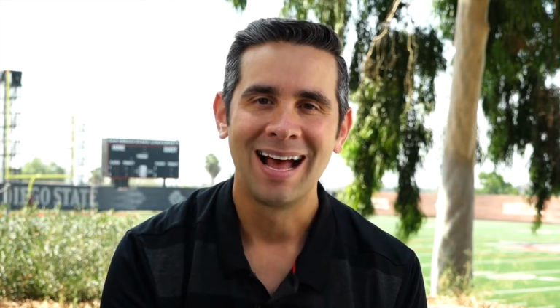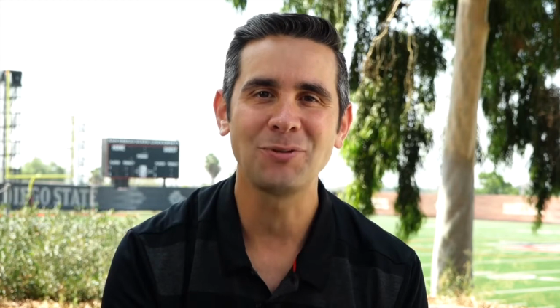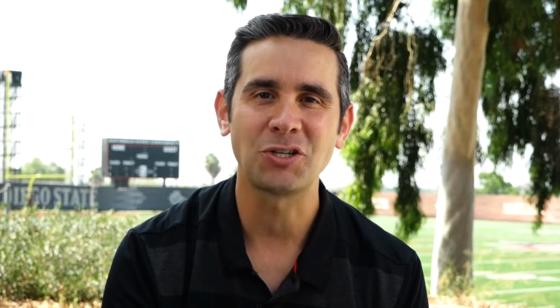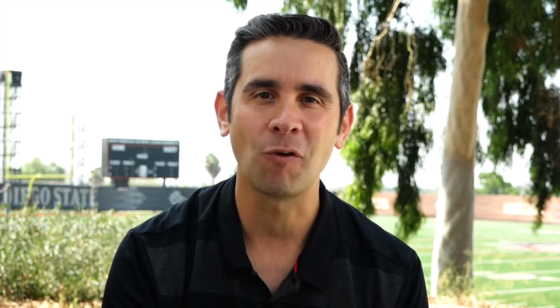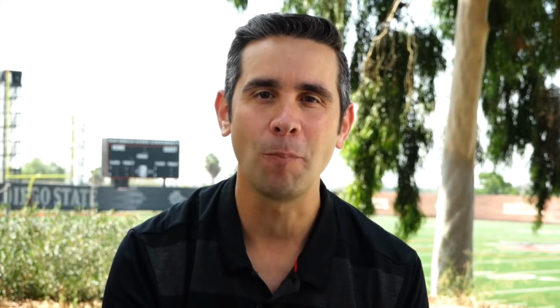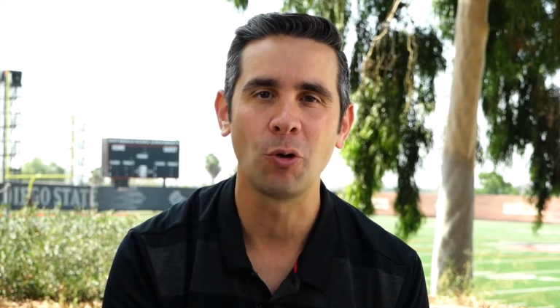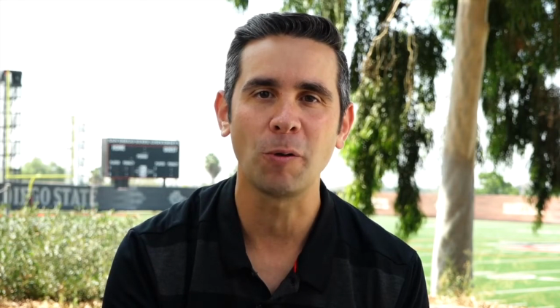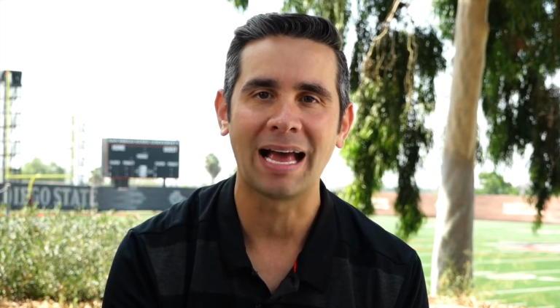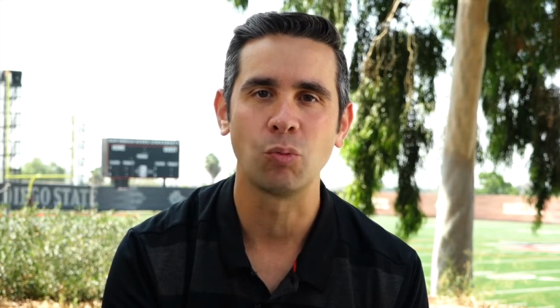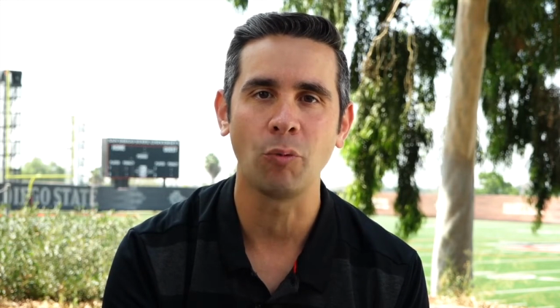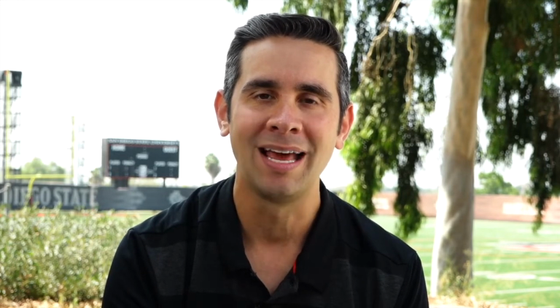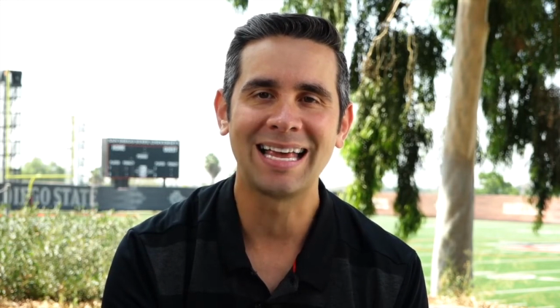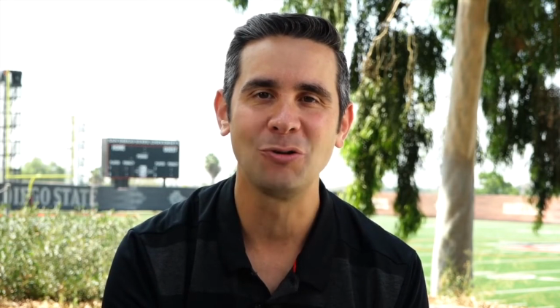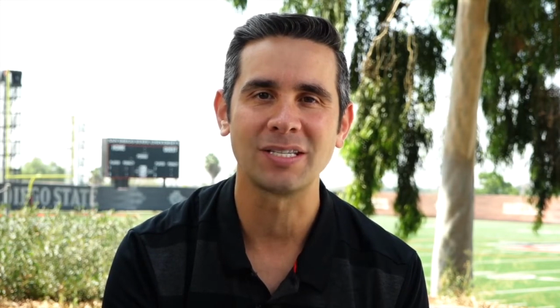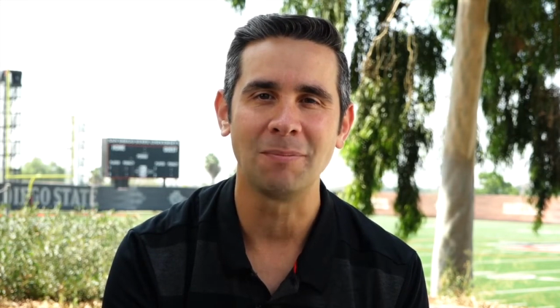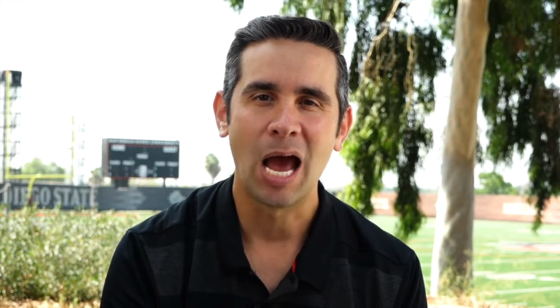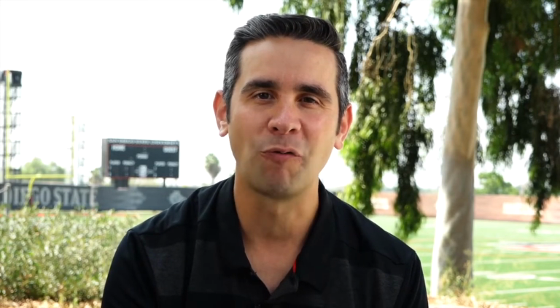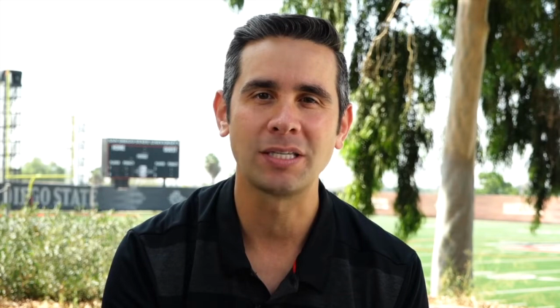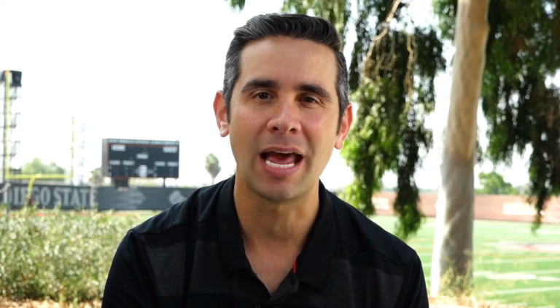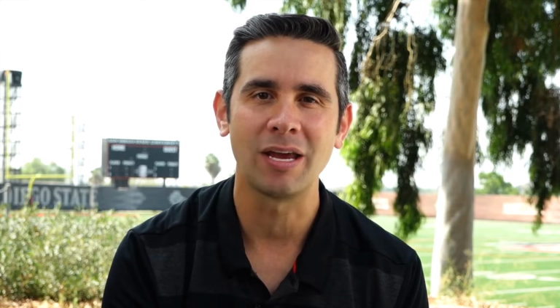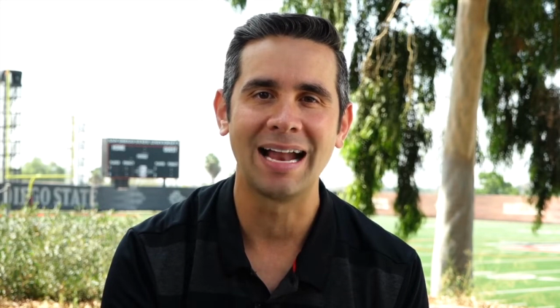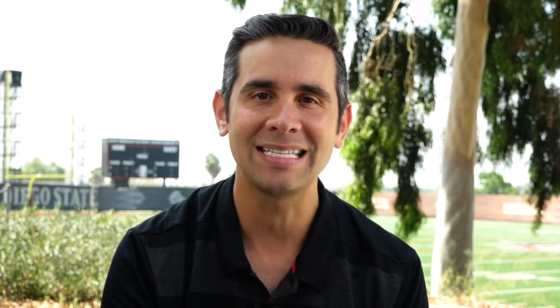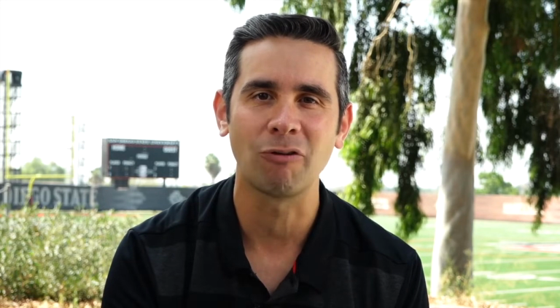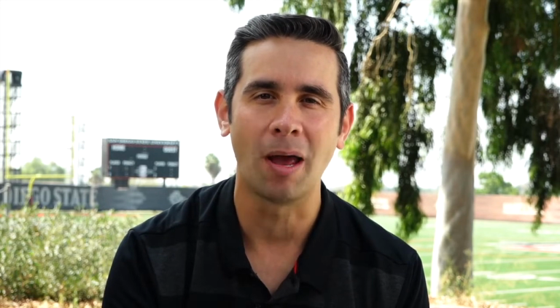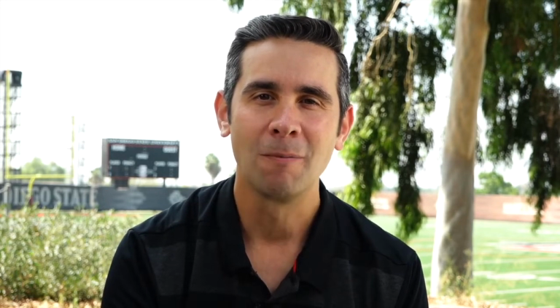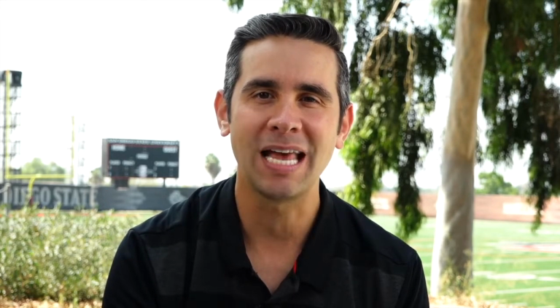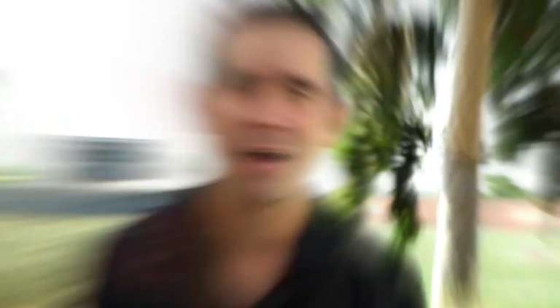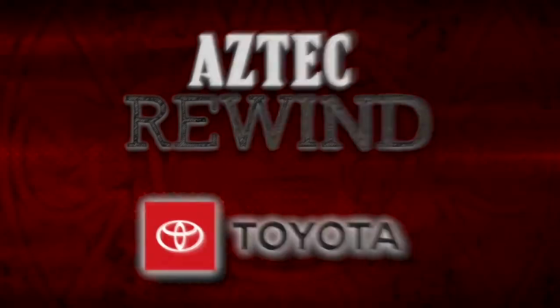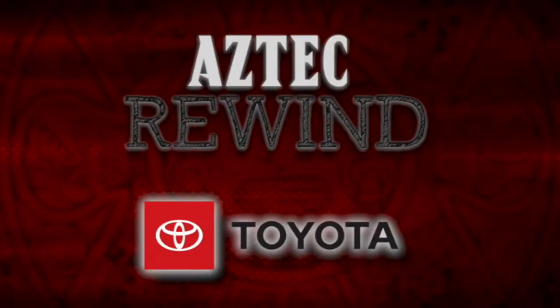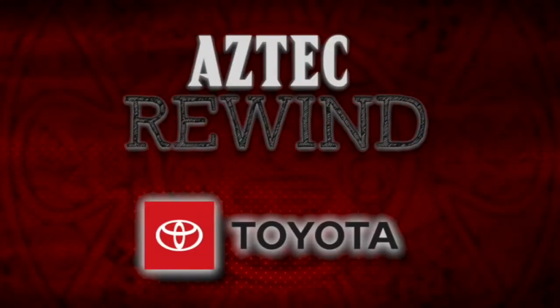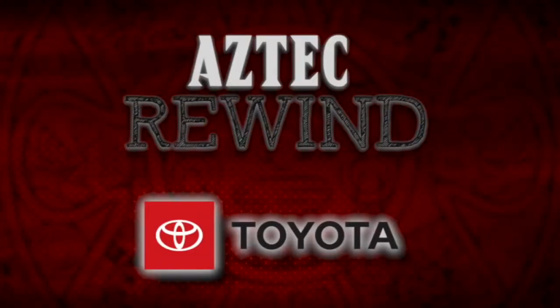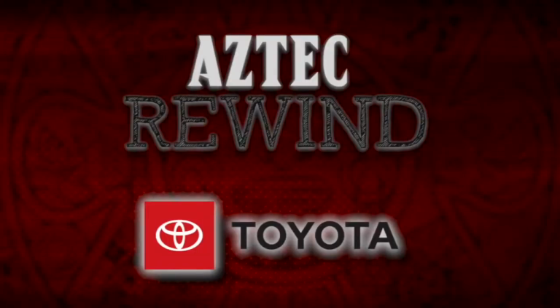I'm John Schaefer. We hope you enjoyed a look back at this wild win against Utah State. We look forward to seeing you next week on Aztec Rewind, presented by your San Diego County Toyota dealers.